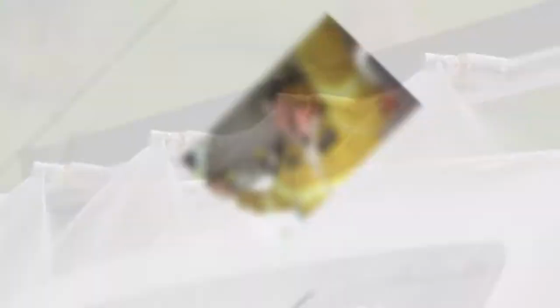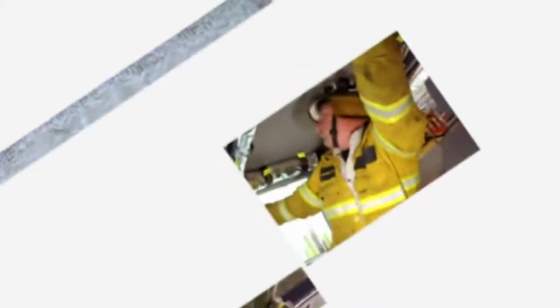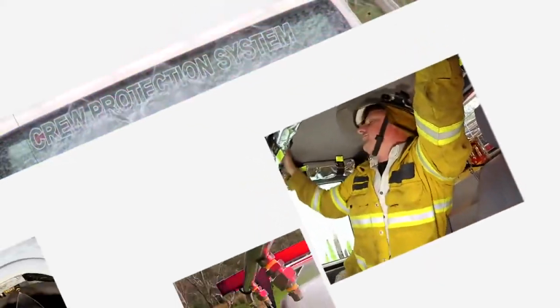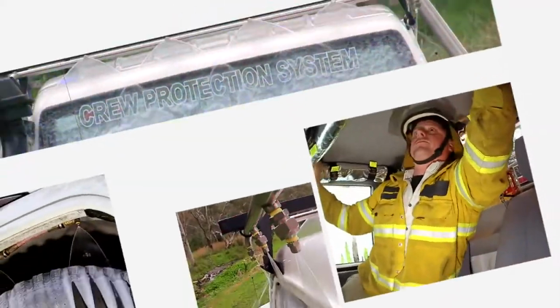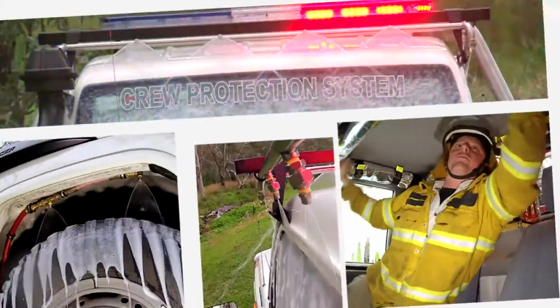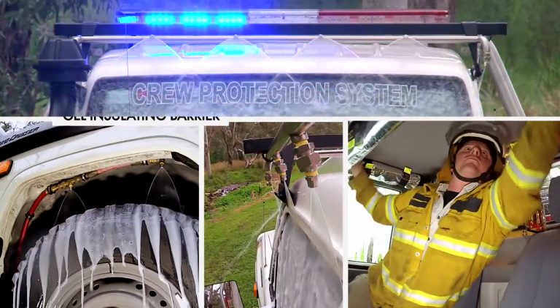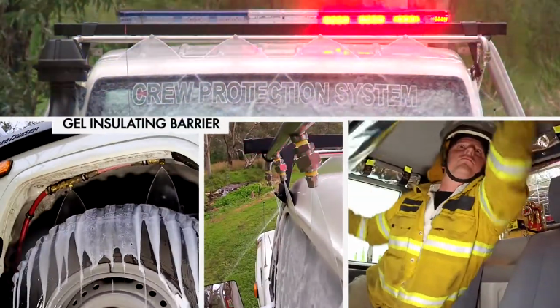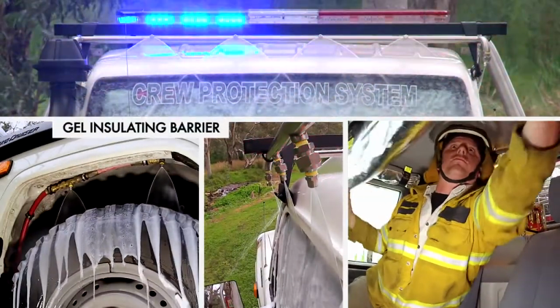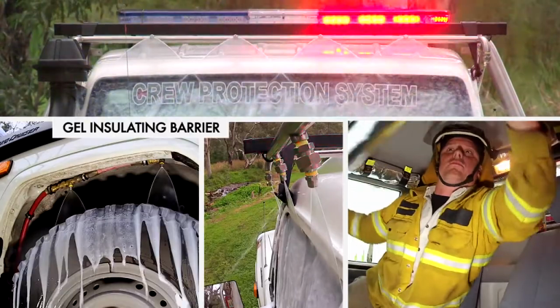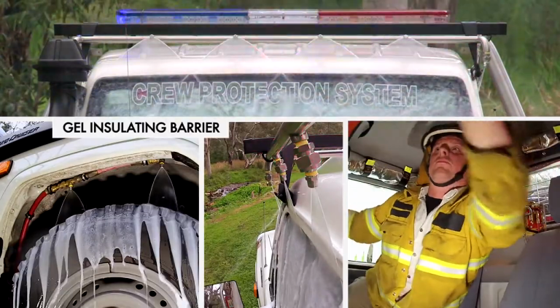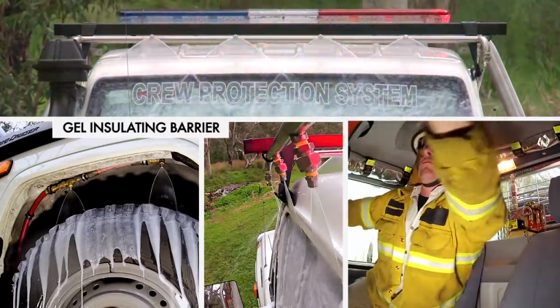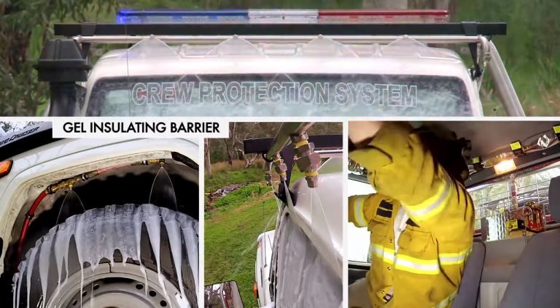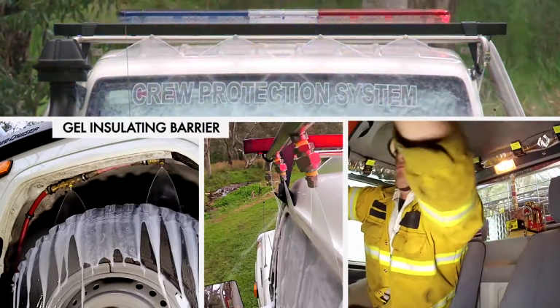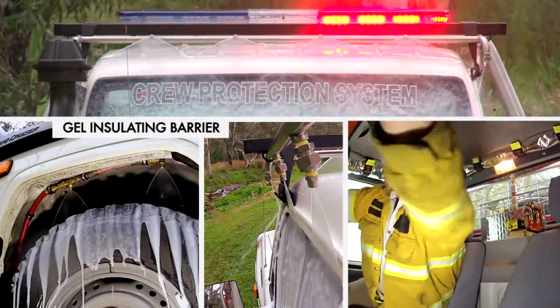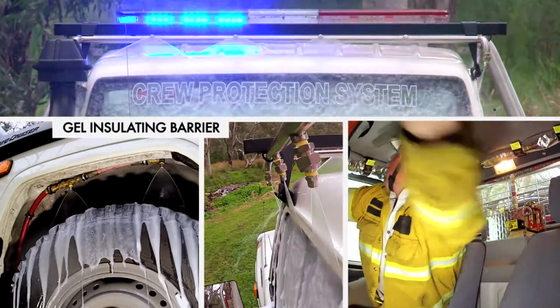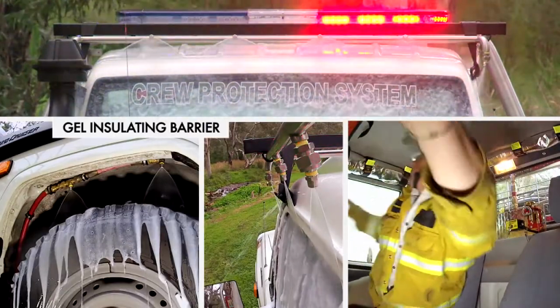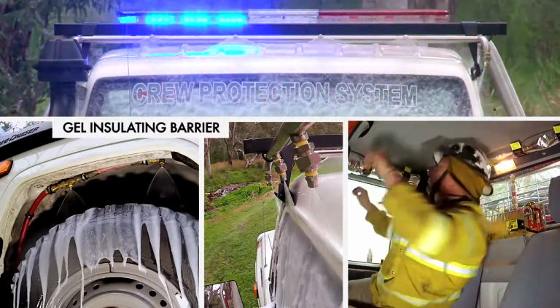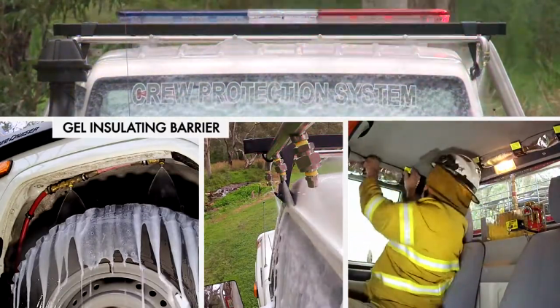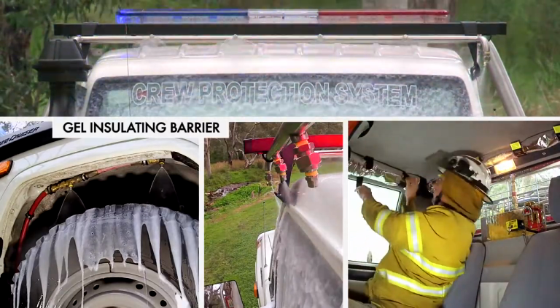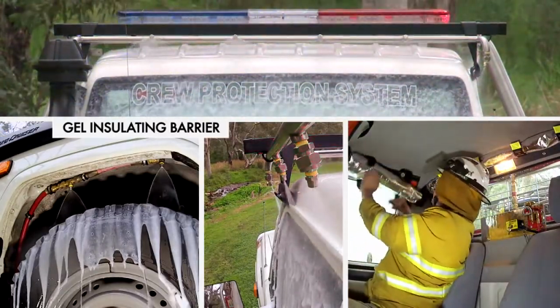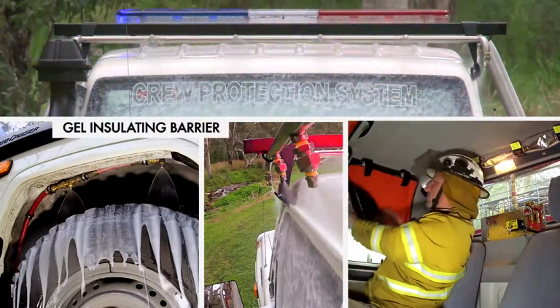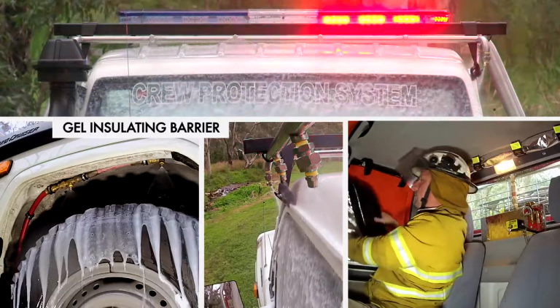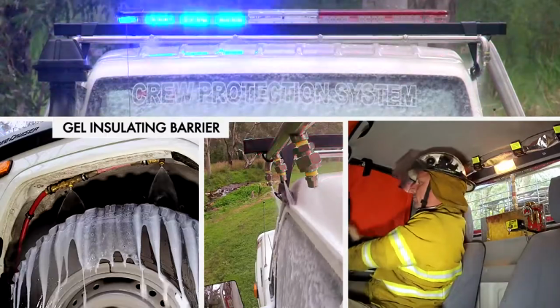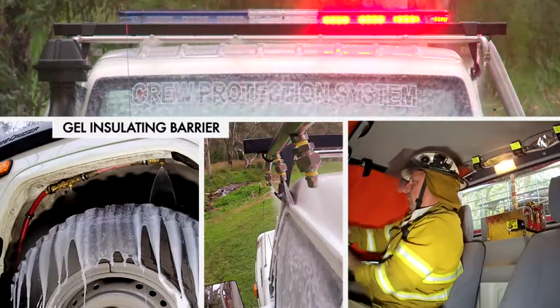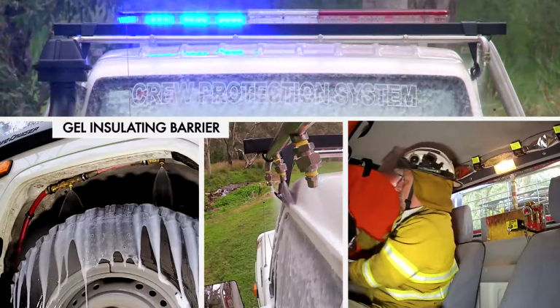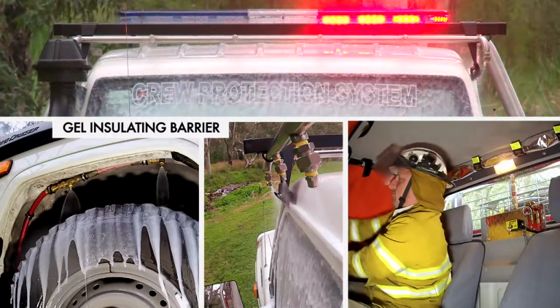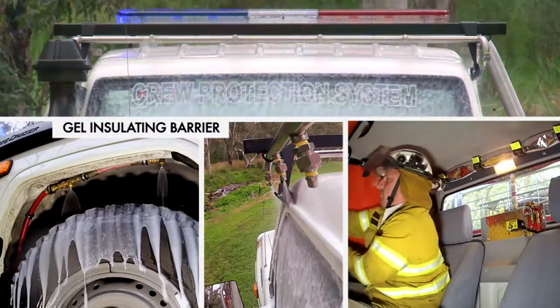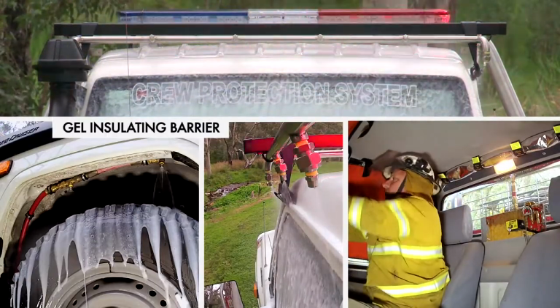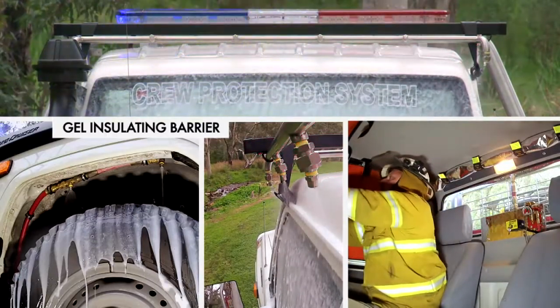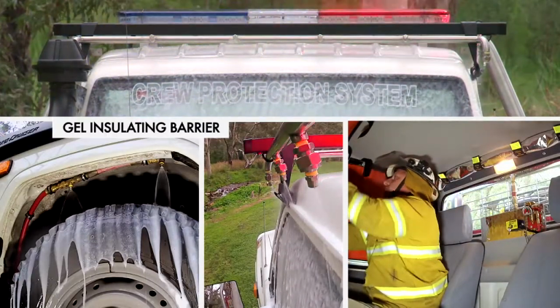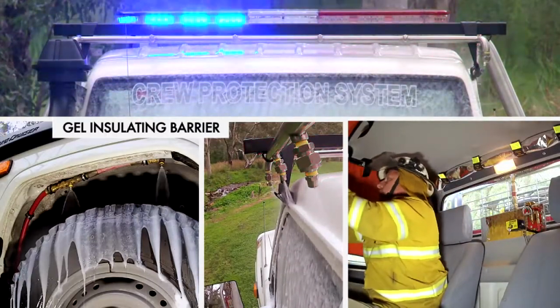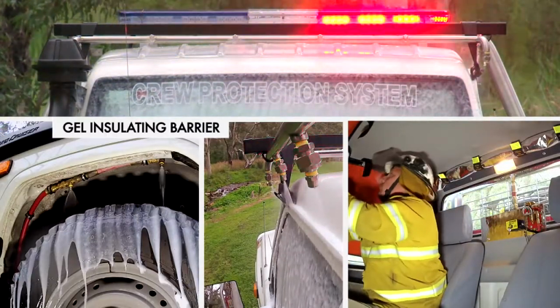A thin layer of gel, which acts as a thermal heat barrier to the windows, door panels and tyres, is applied, thereby reducing the radiant heat and resulting in a reduction of risk to occupants.